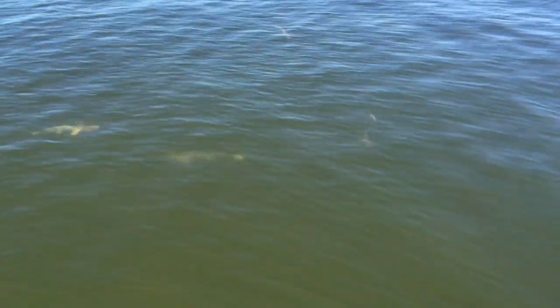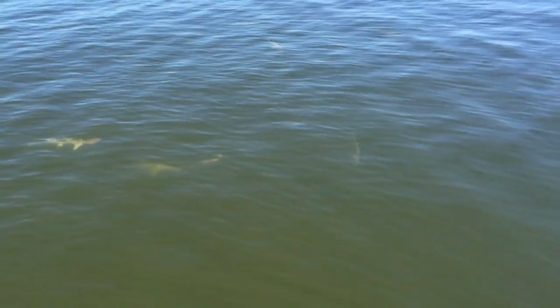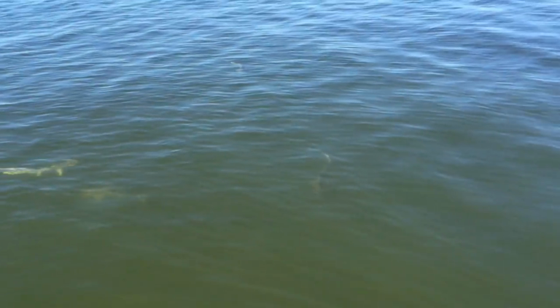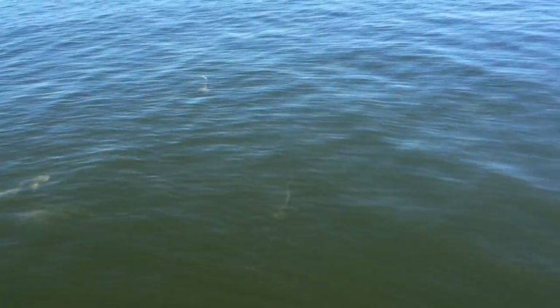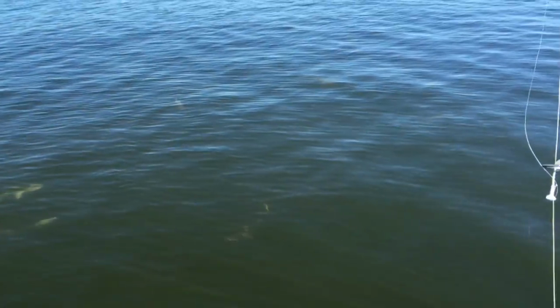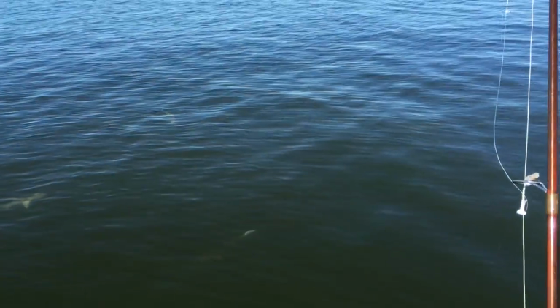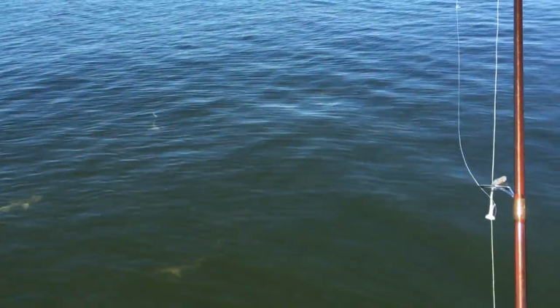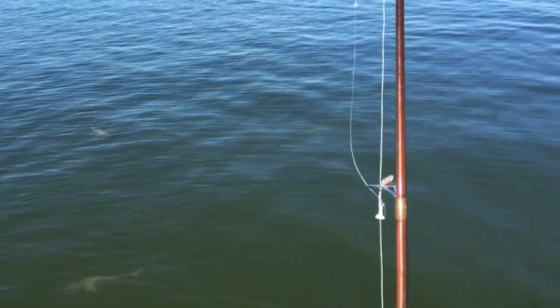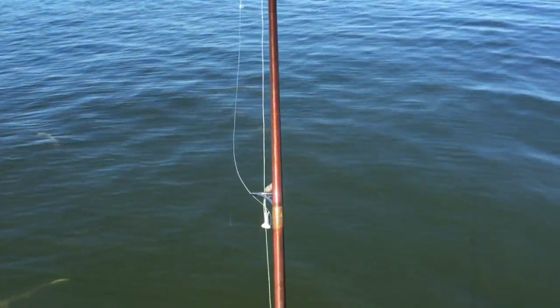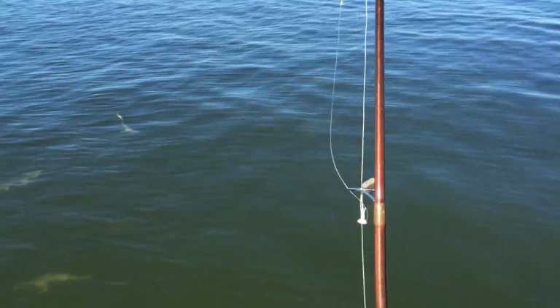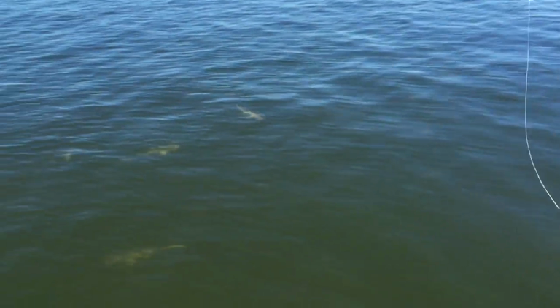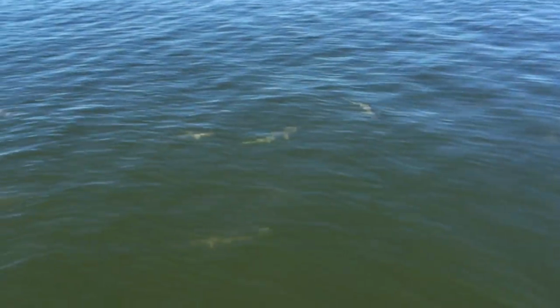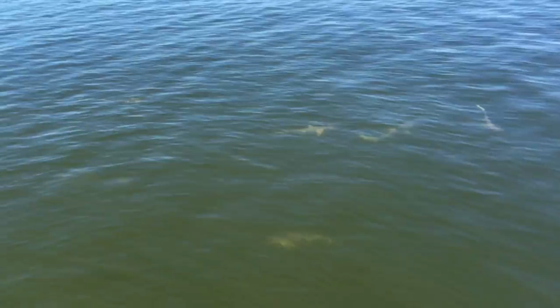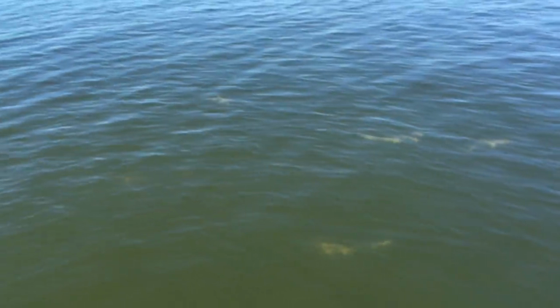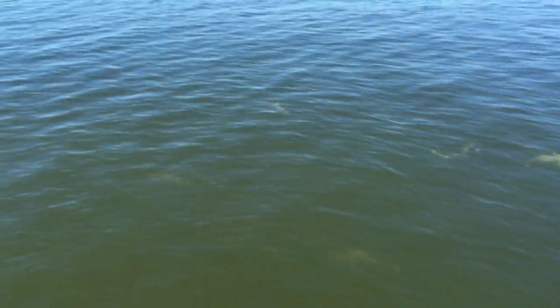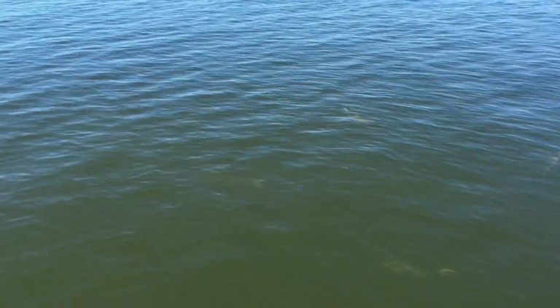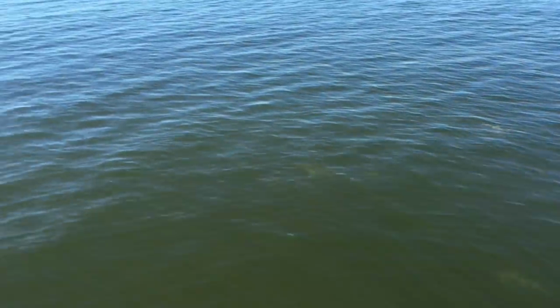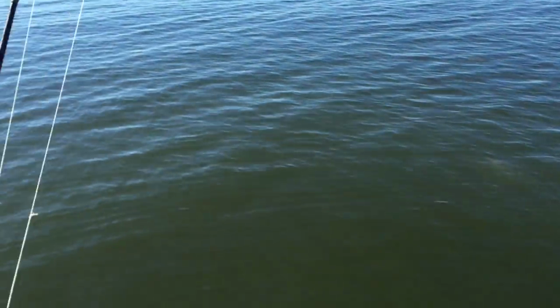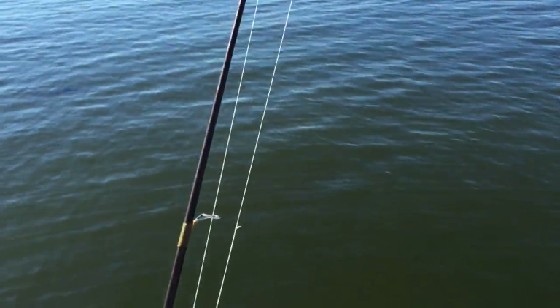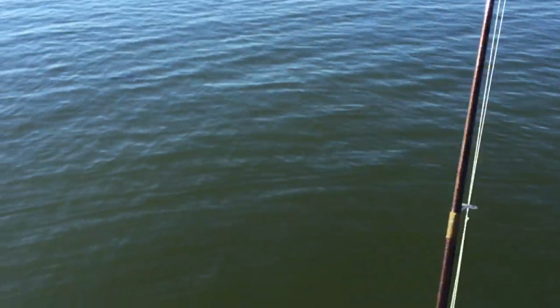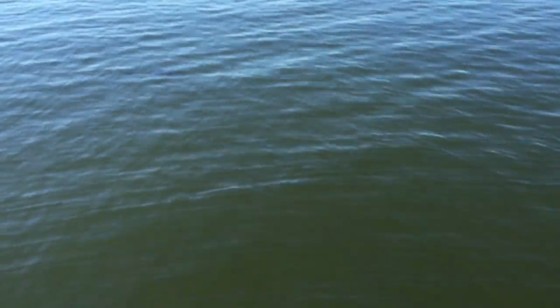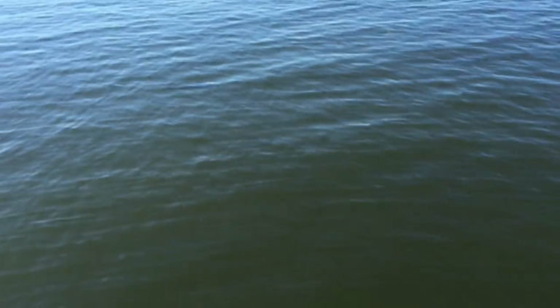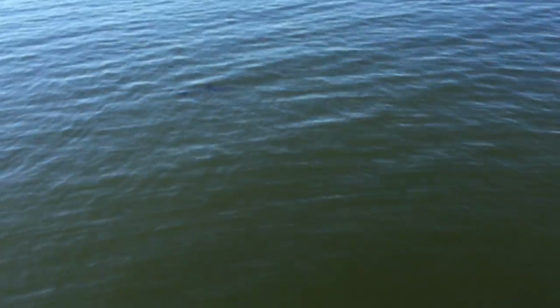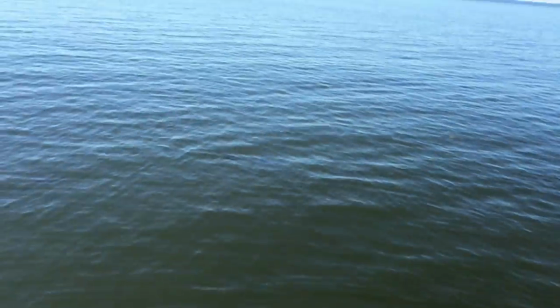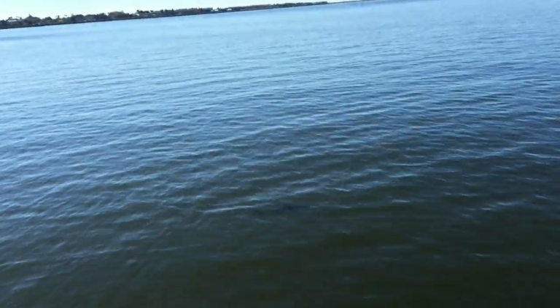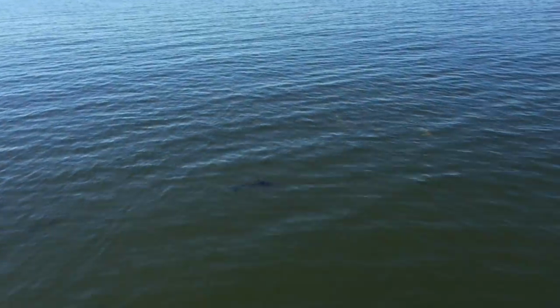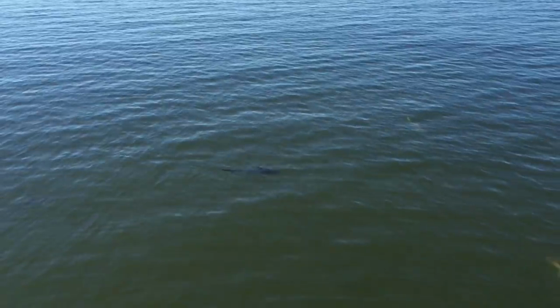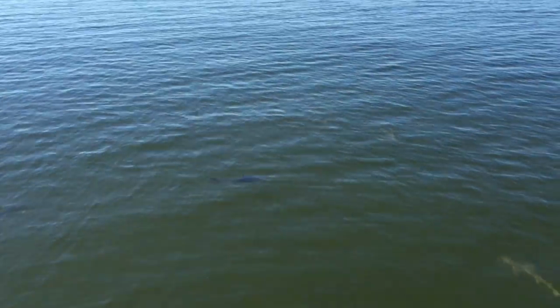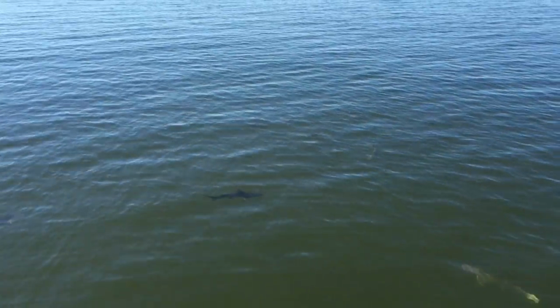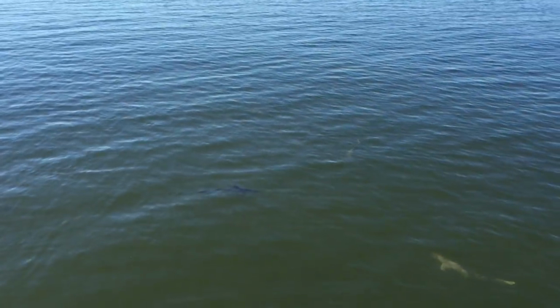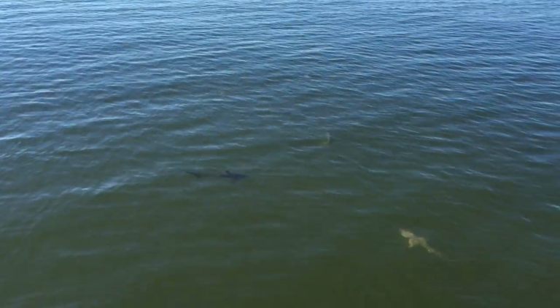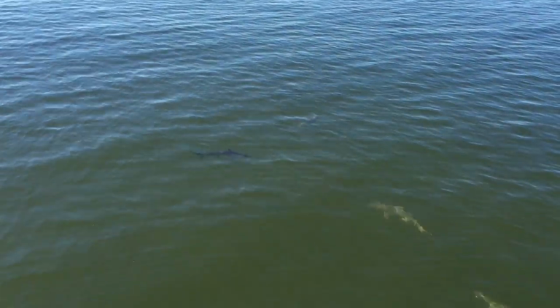How many sharks does it take to get to the center of a... Oh, look at that black tip right there. Look at that black tip. See that?